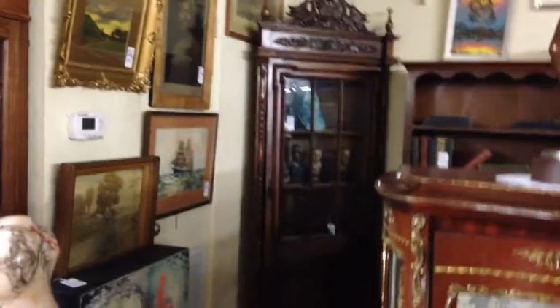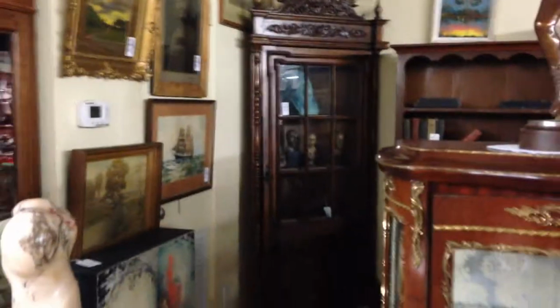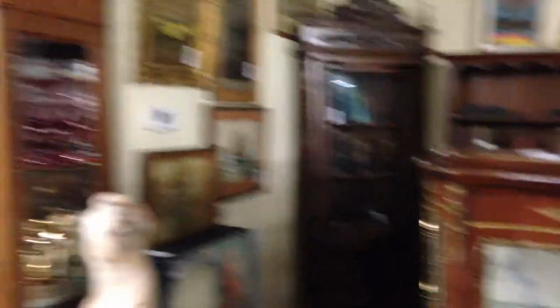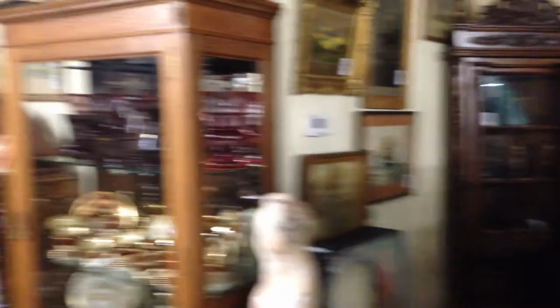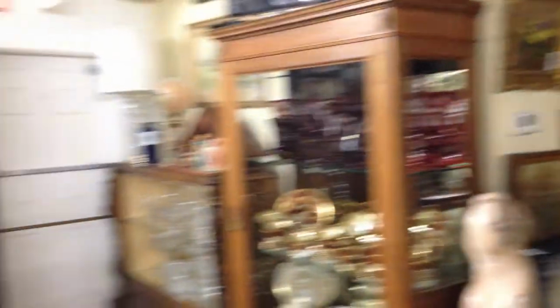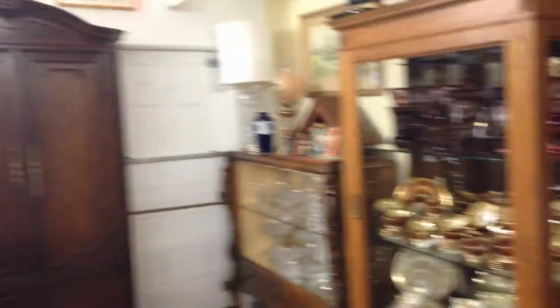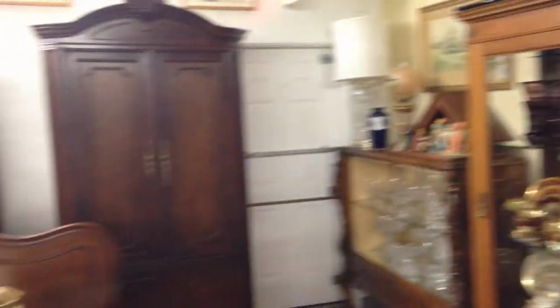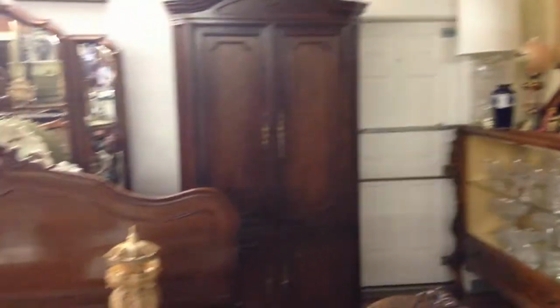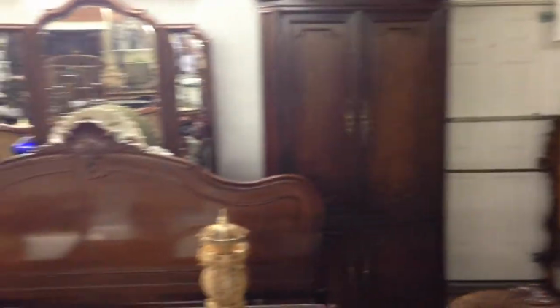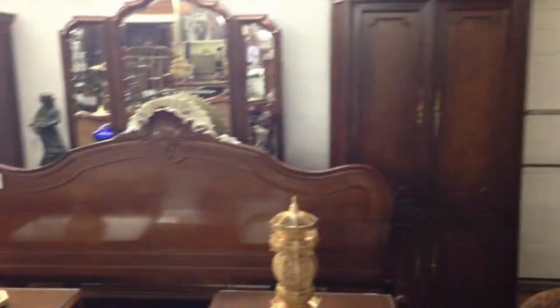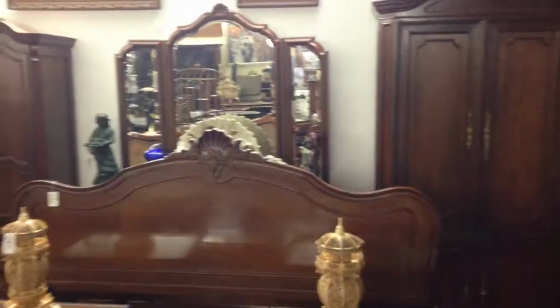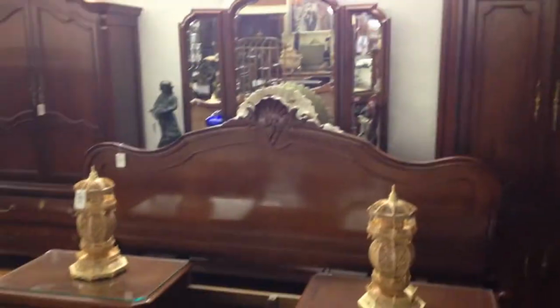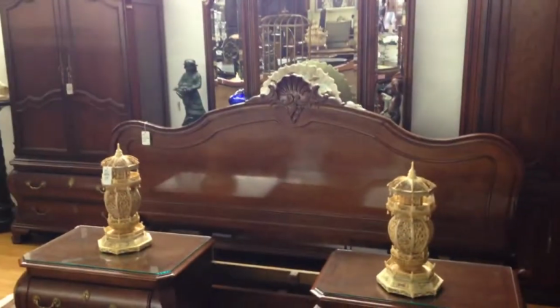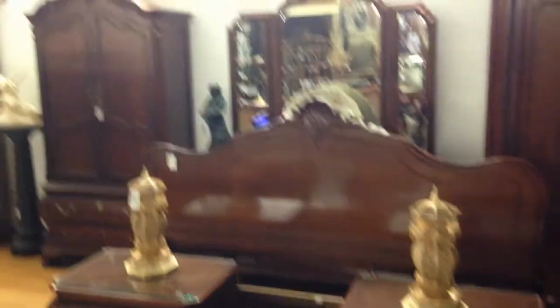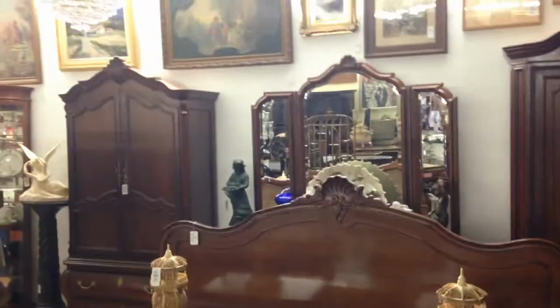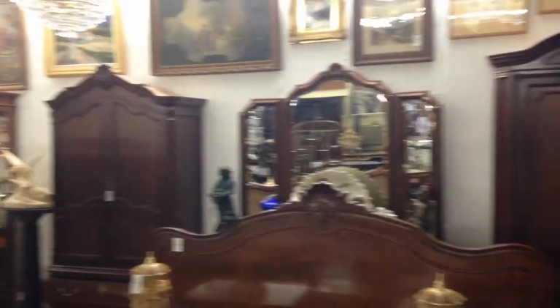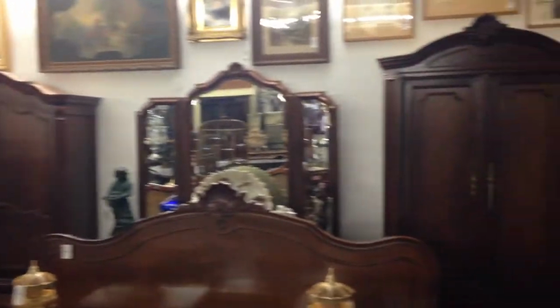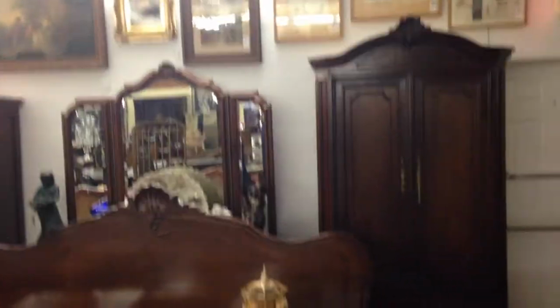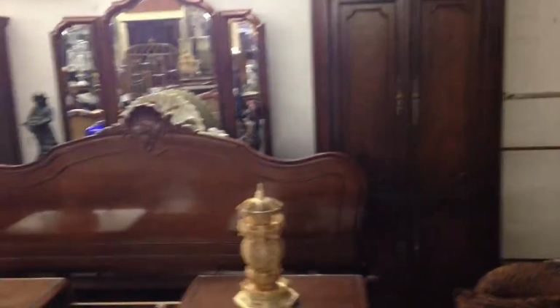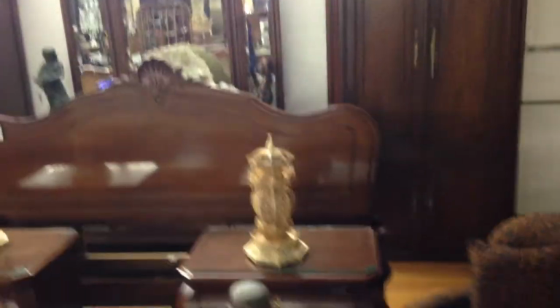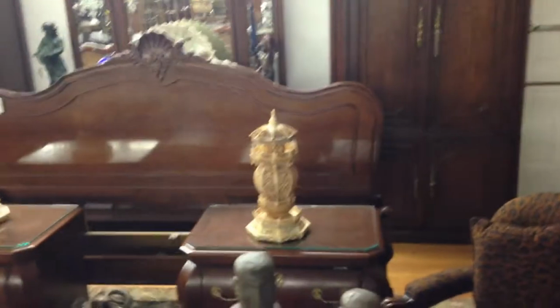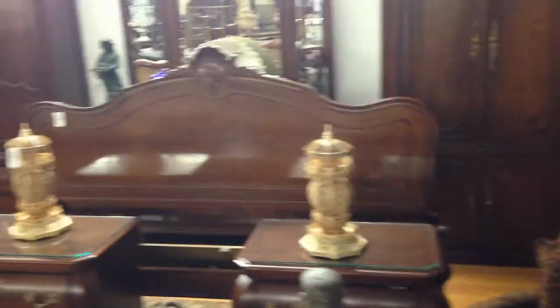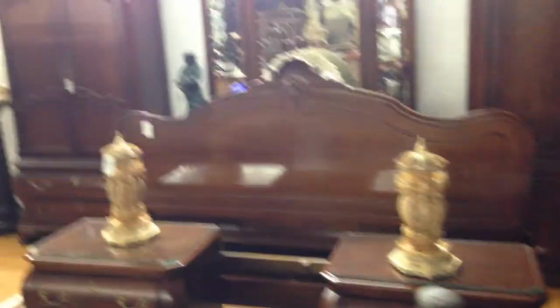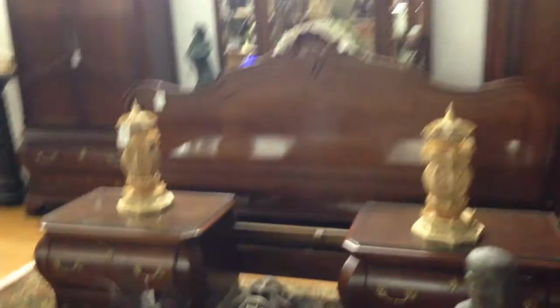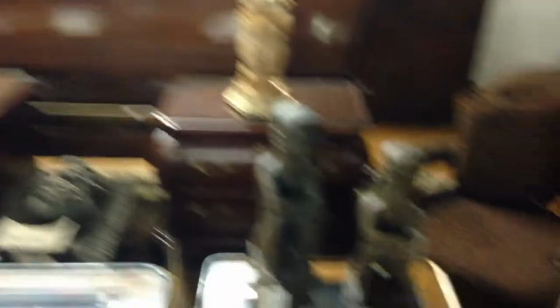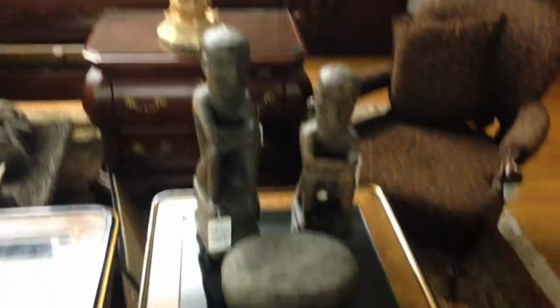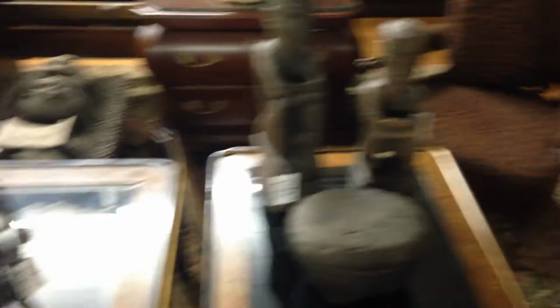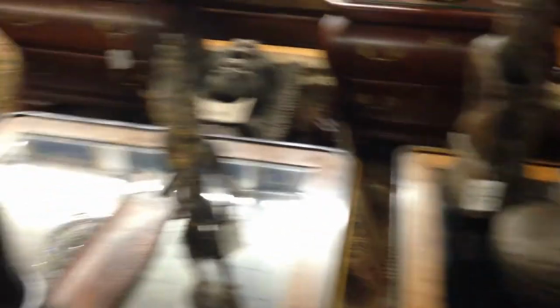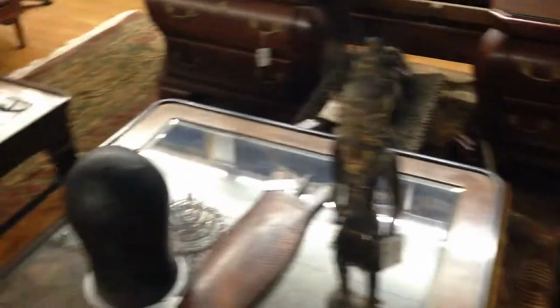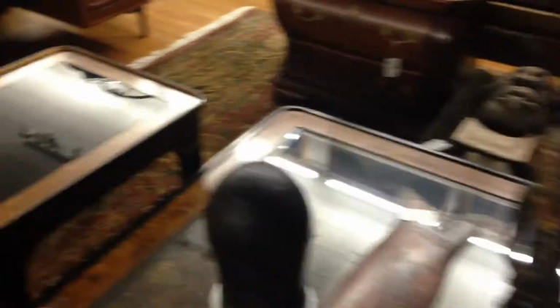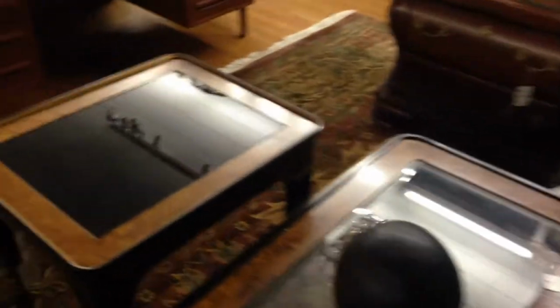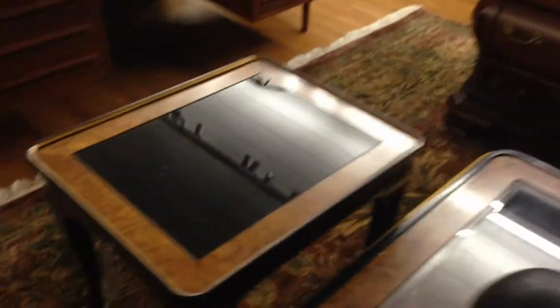Wonderful corner cupboard. Fantastic mahogany bedroom suite — all those pieces are going together. Some more bone. Tribal pieces. Drexel.